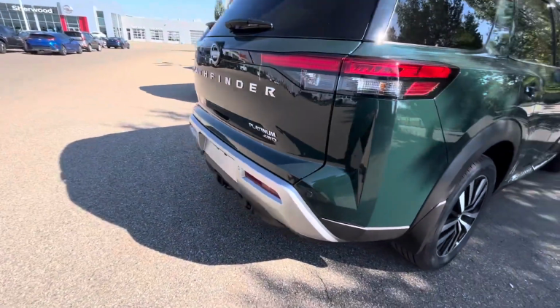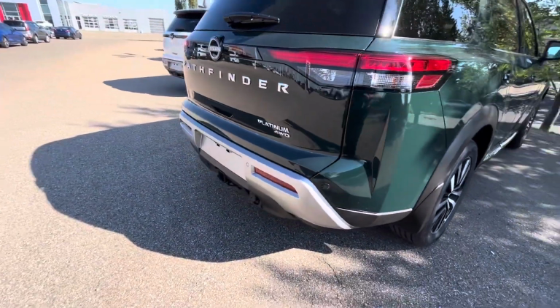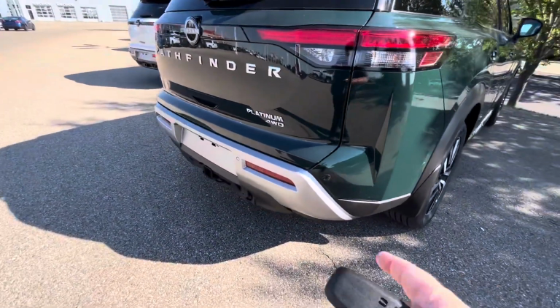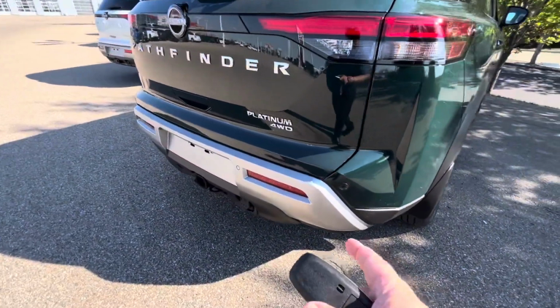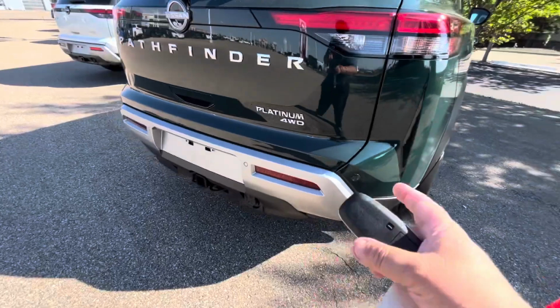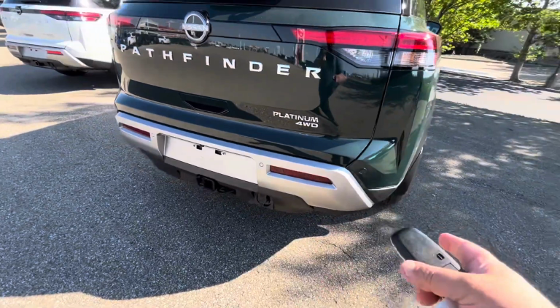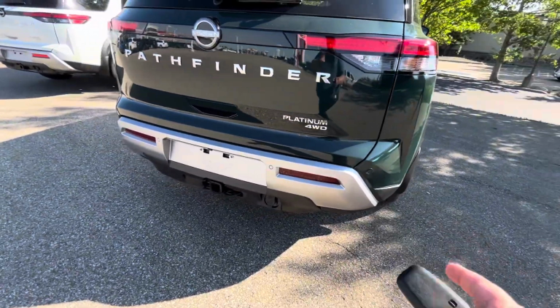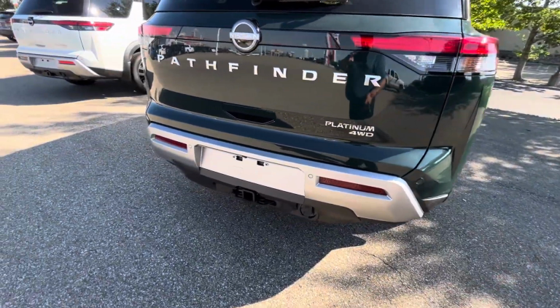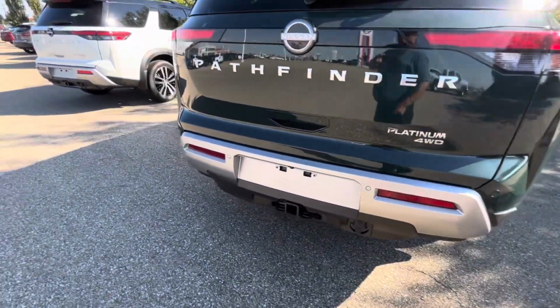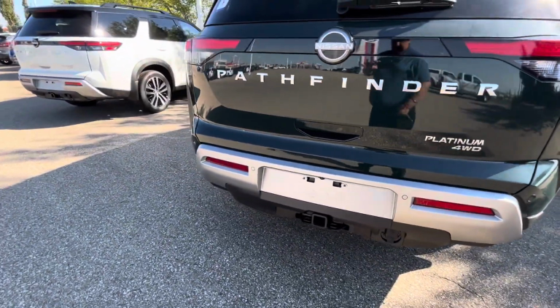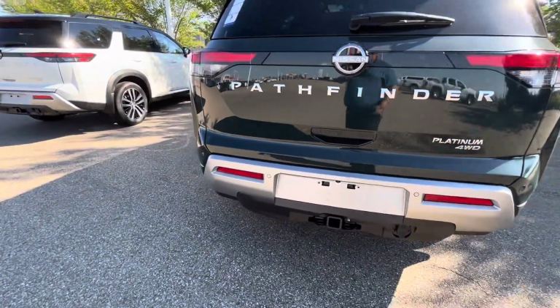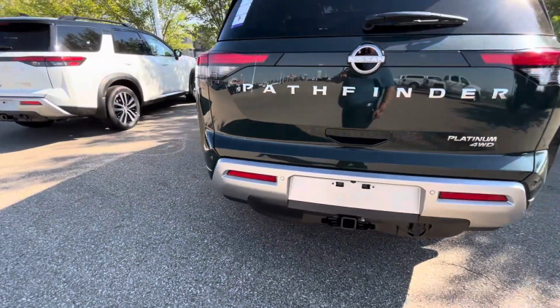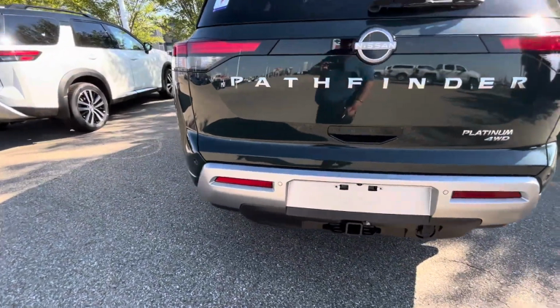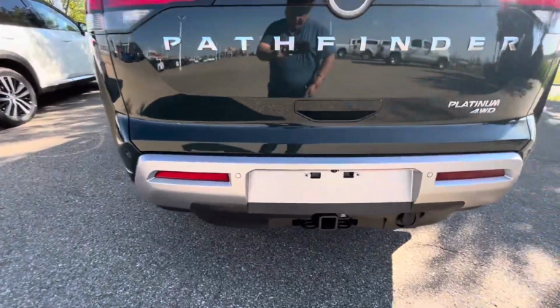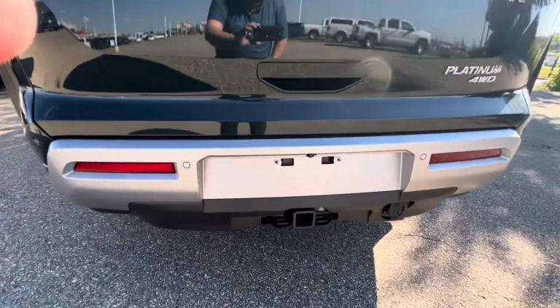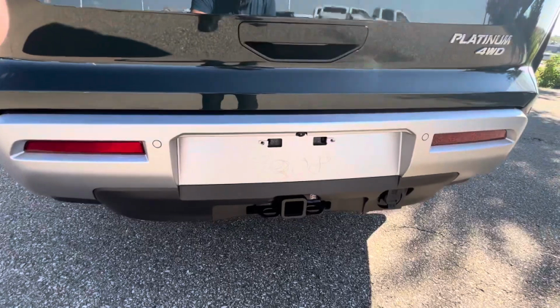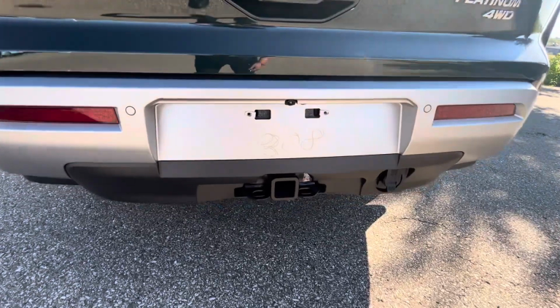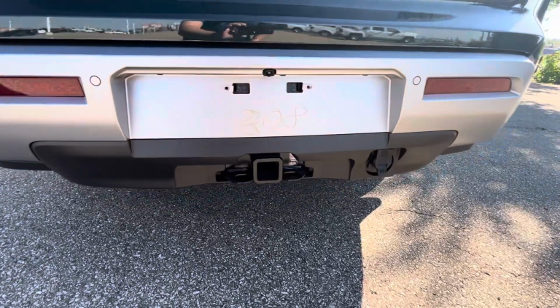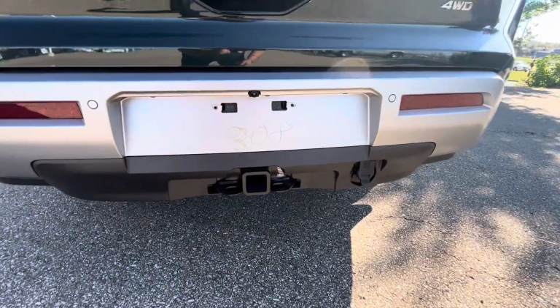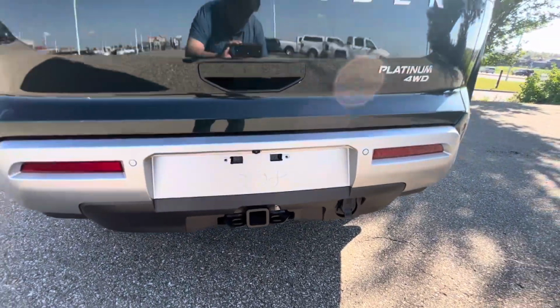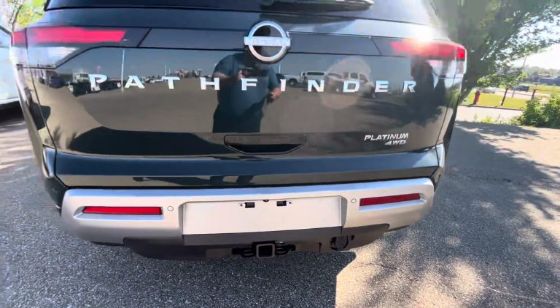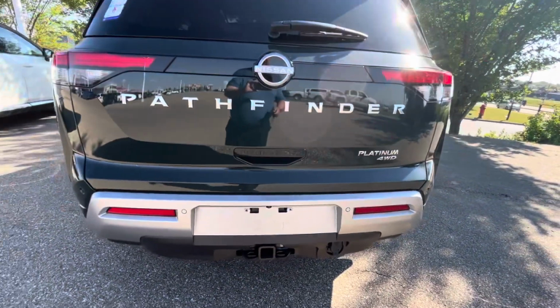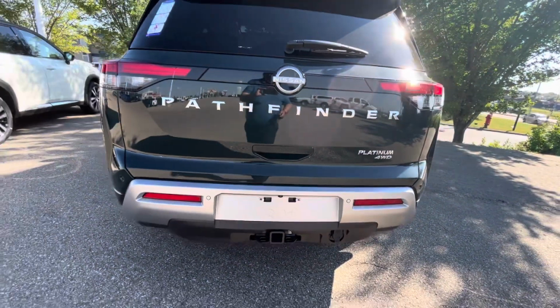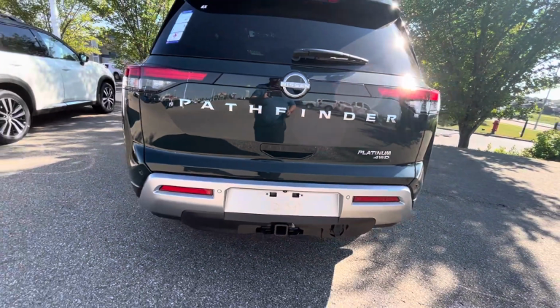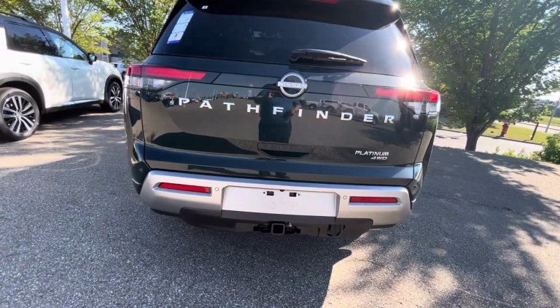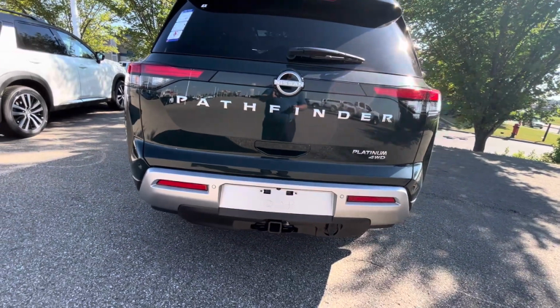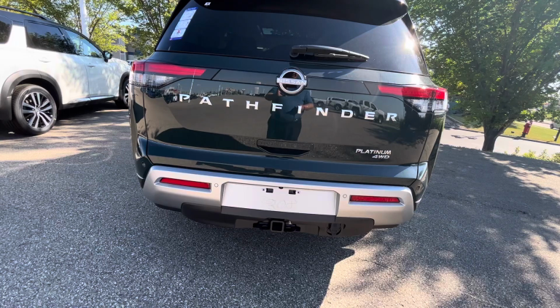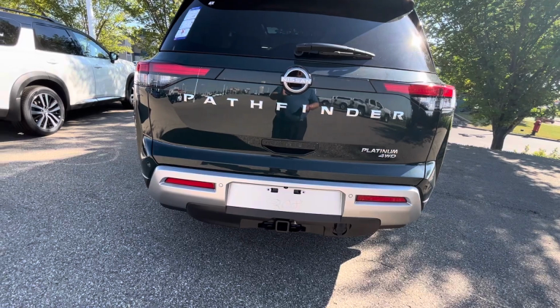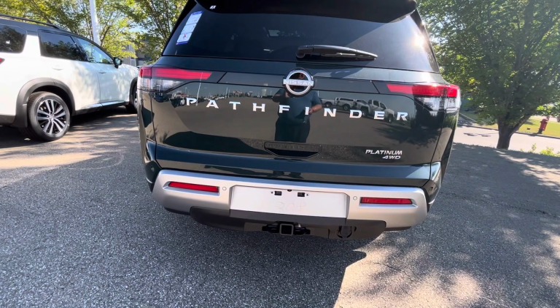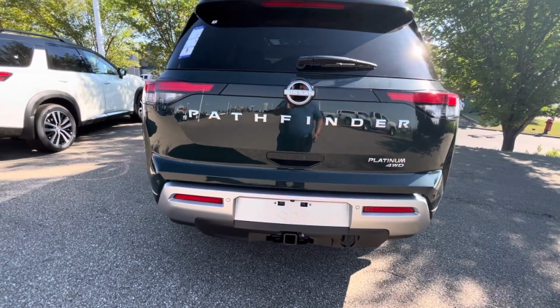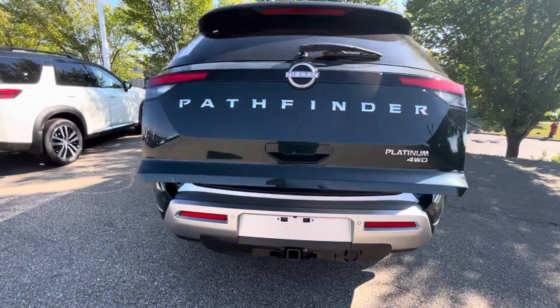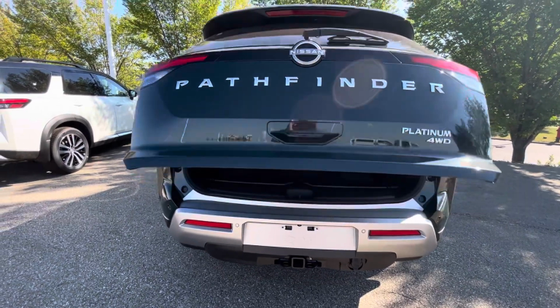The sensors on the rear bumper, the rear camera, tow package, and the power lift kit.